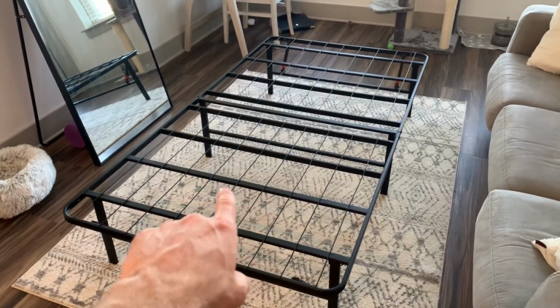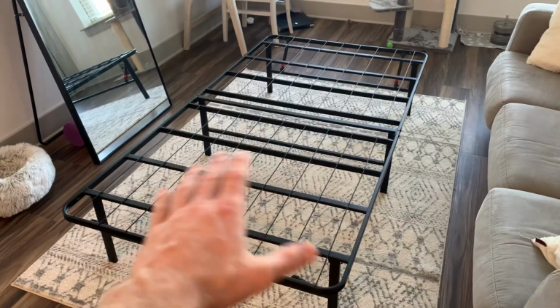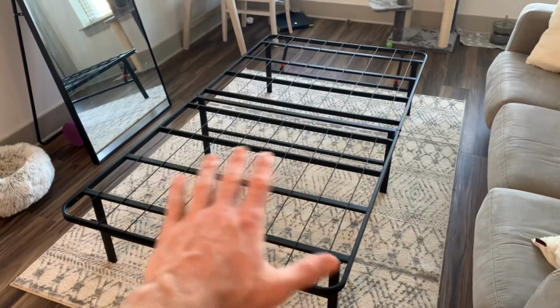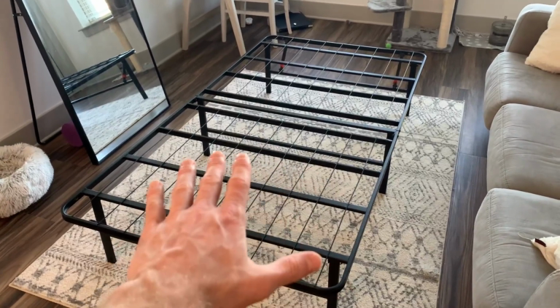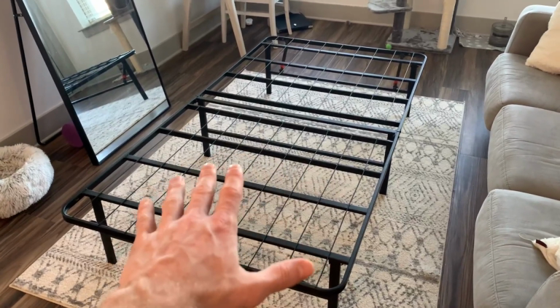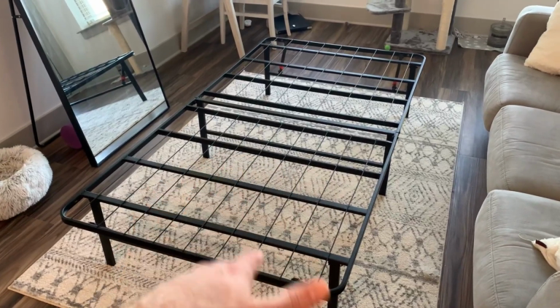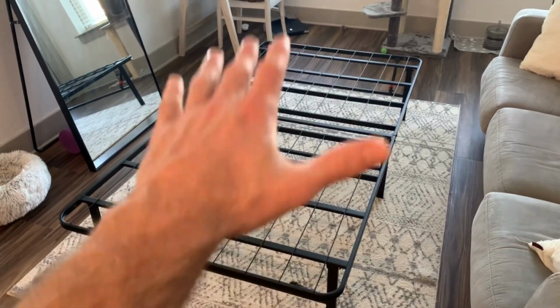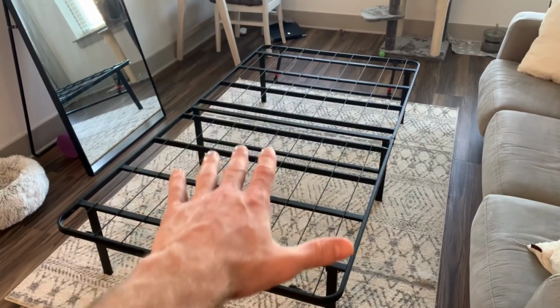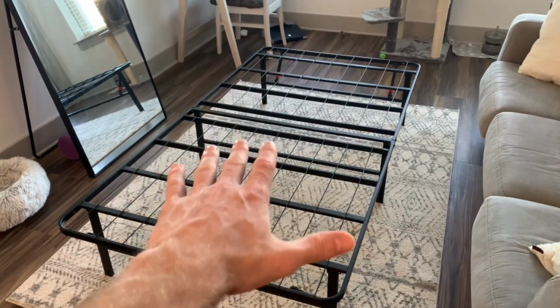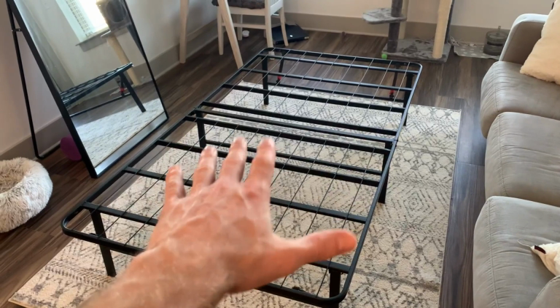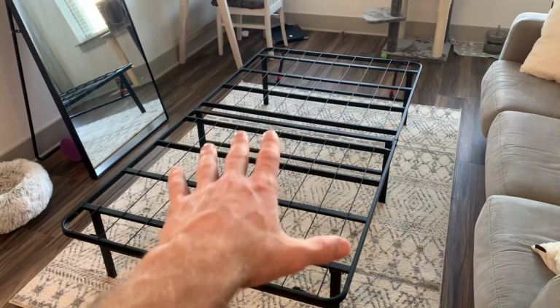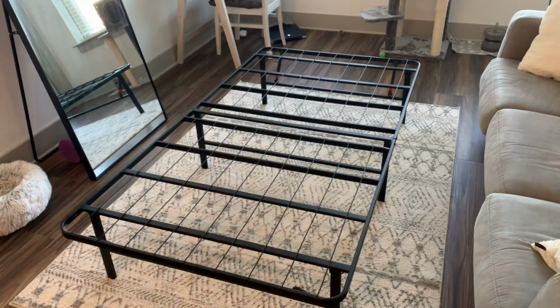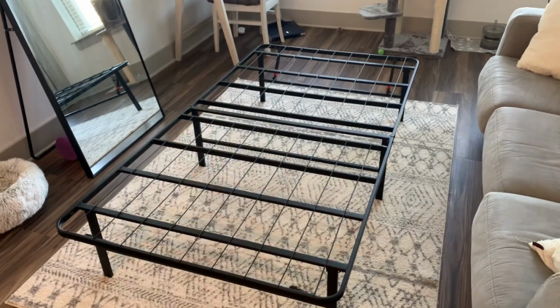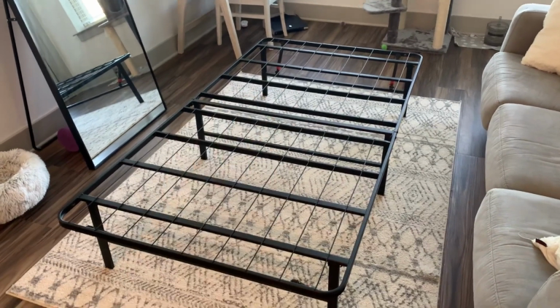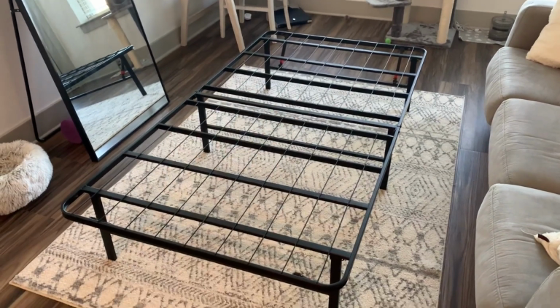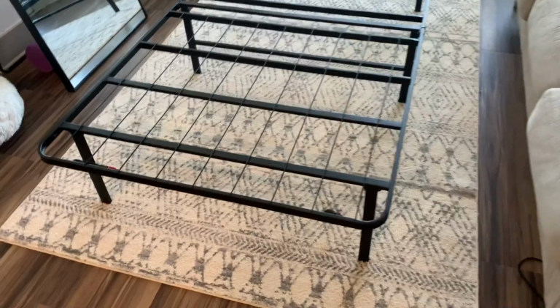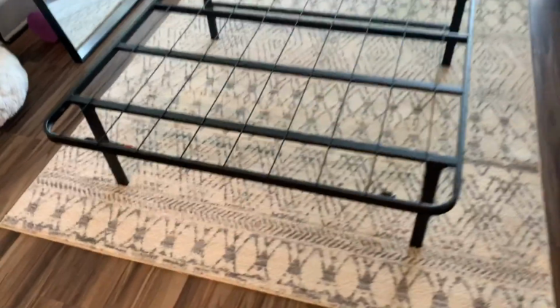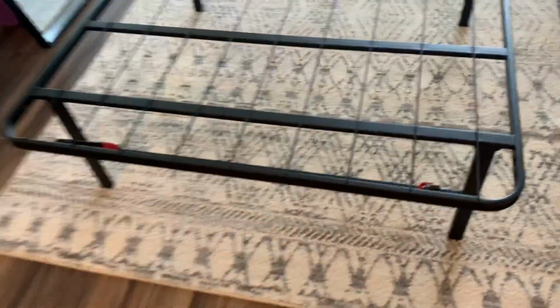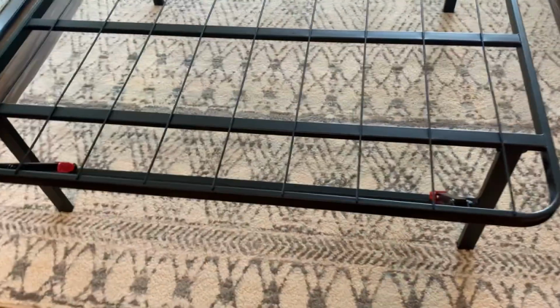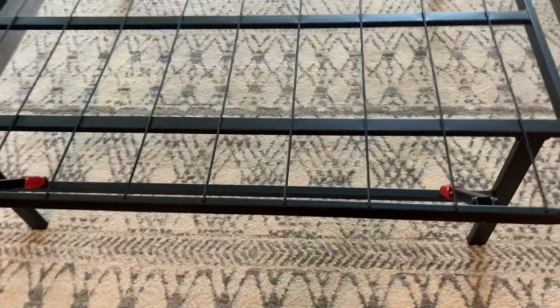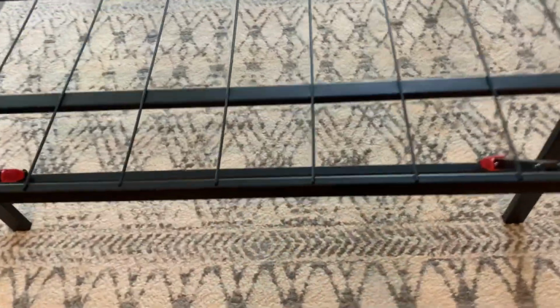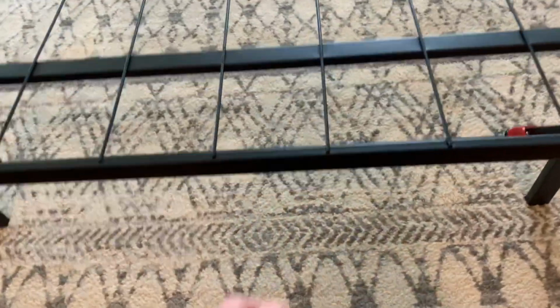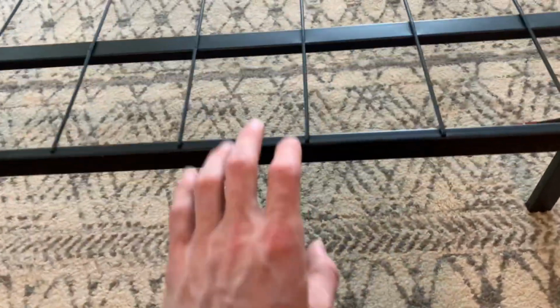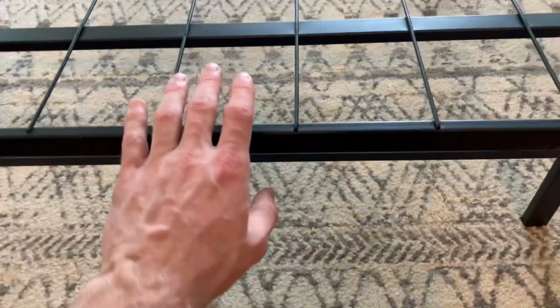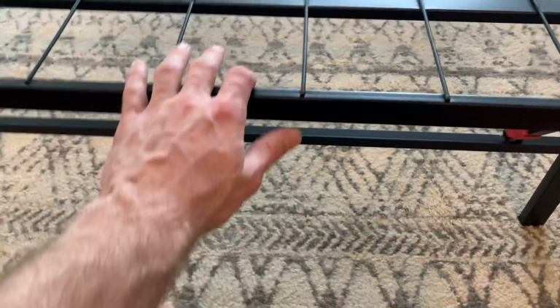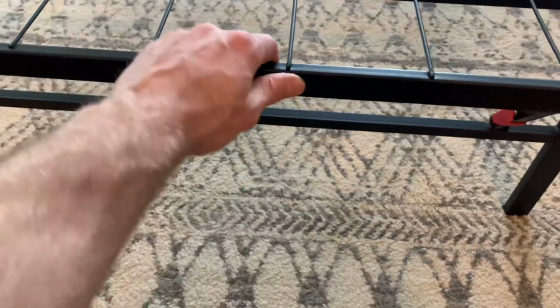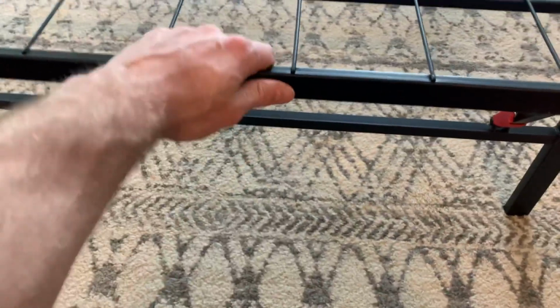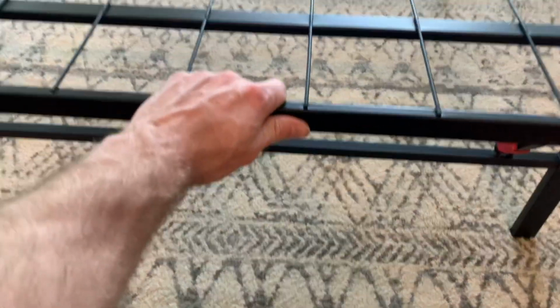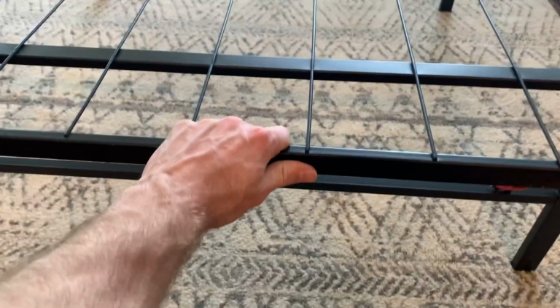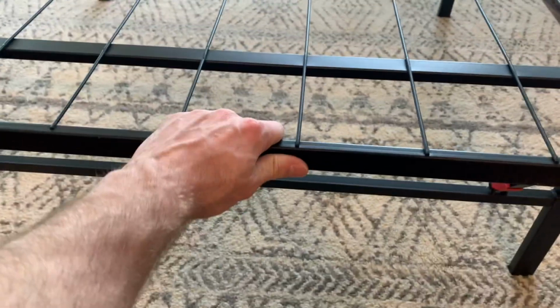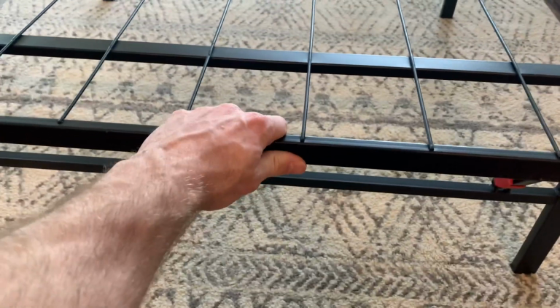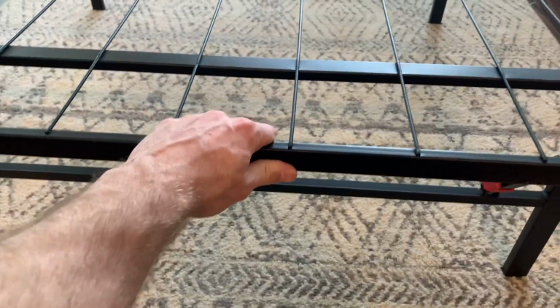One of my favorite things about this bed frame is that you no longer need a box spring — simply put the mattress on top and it's ready to be used. Taking a closer look at the actual frame and materials, it's built with very heavy-duty steel.